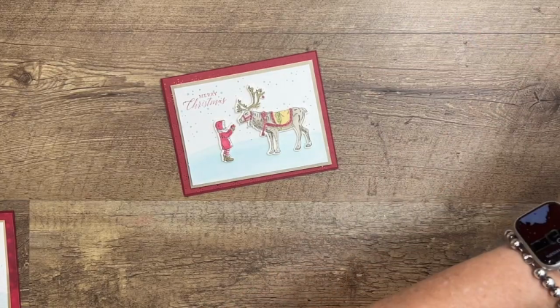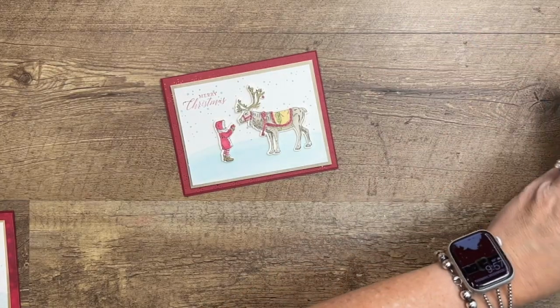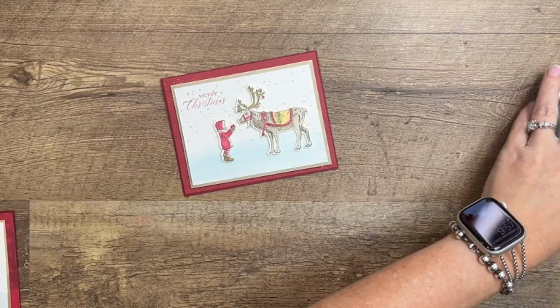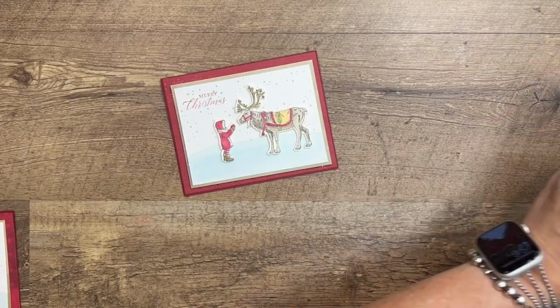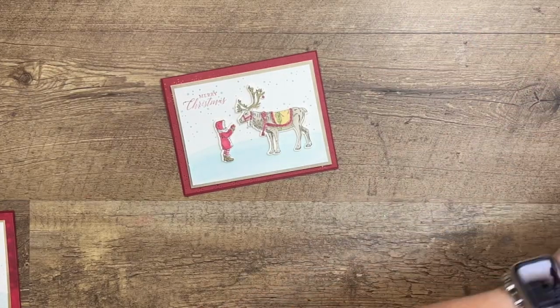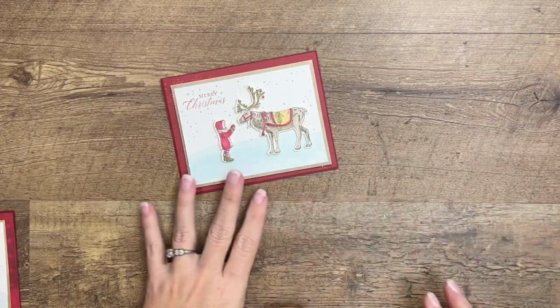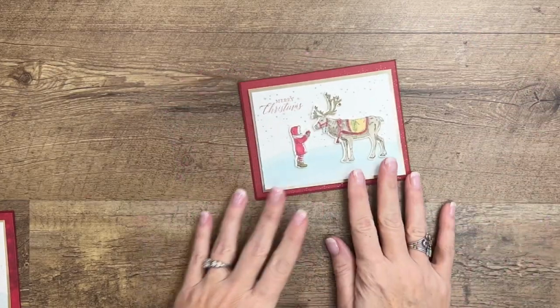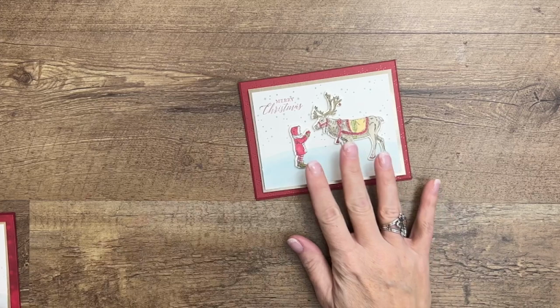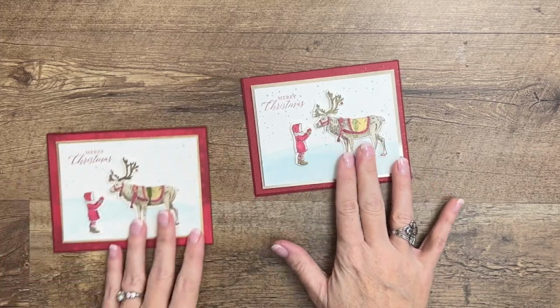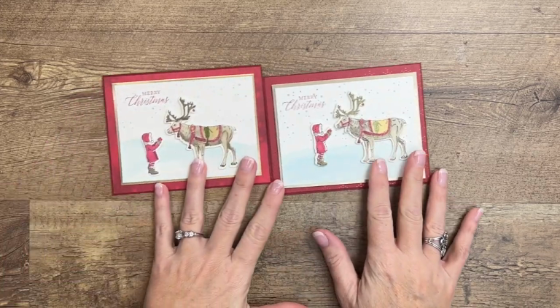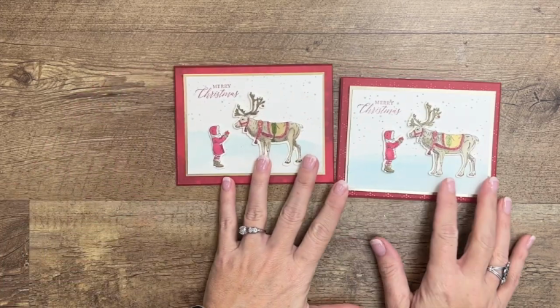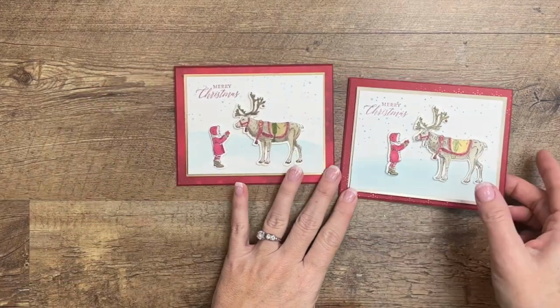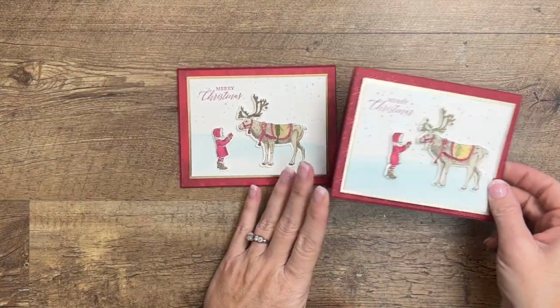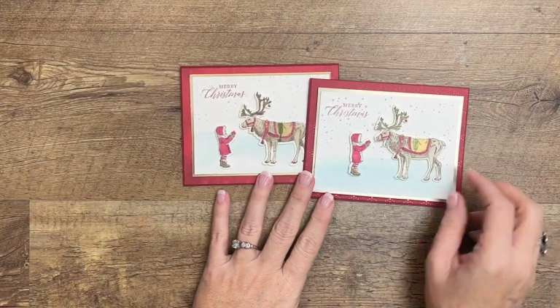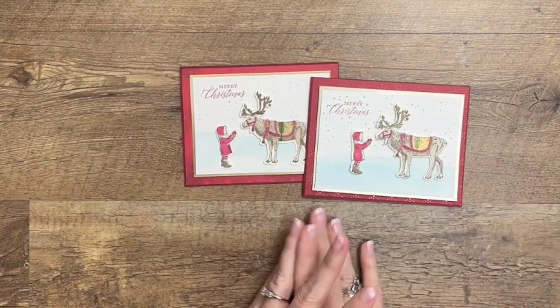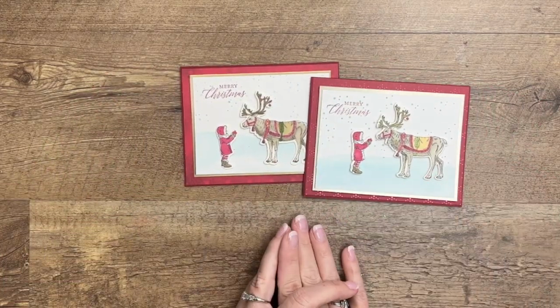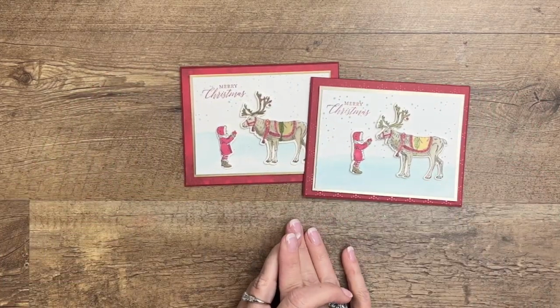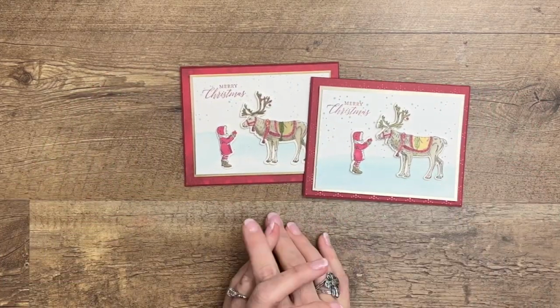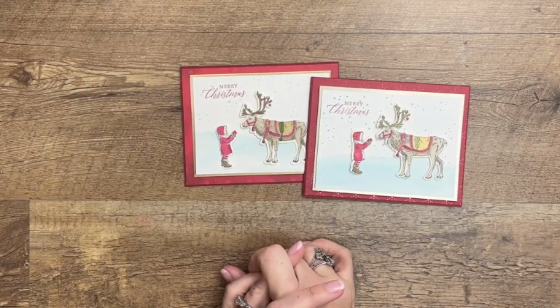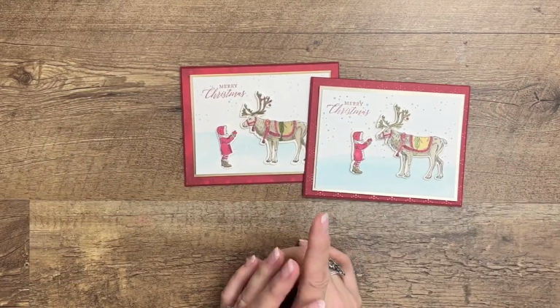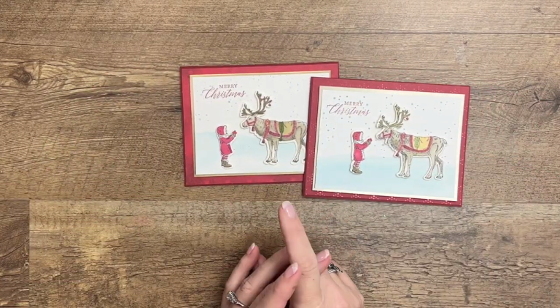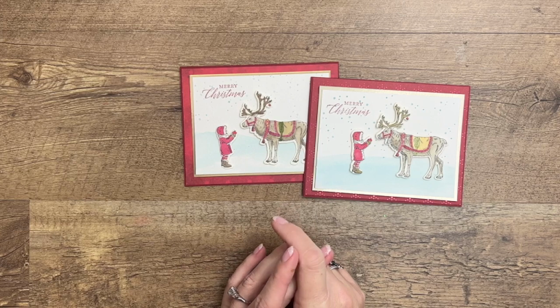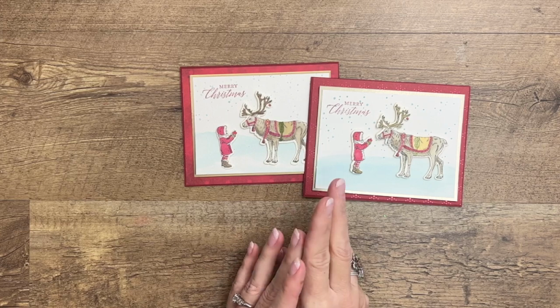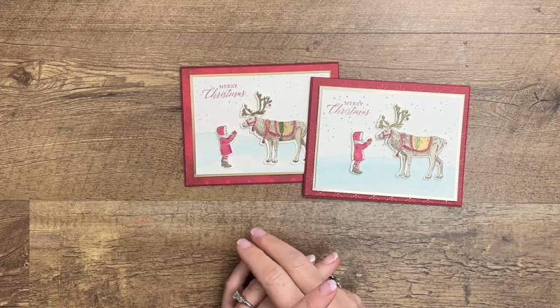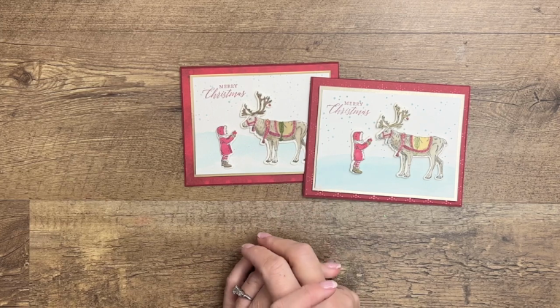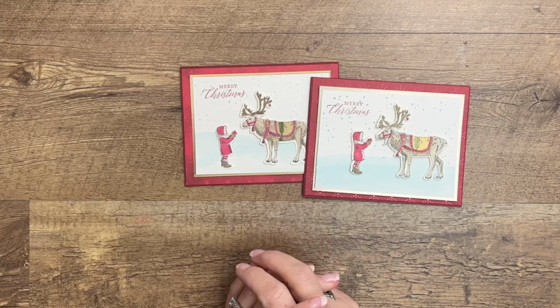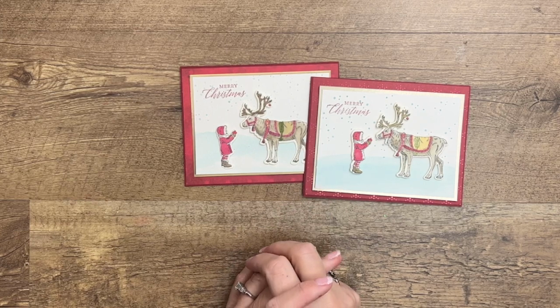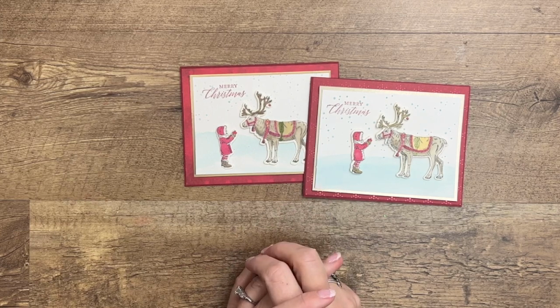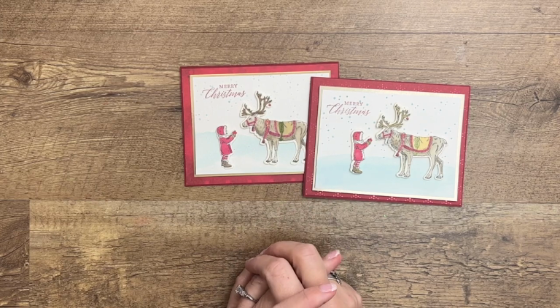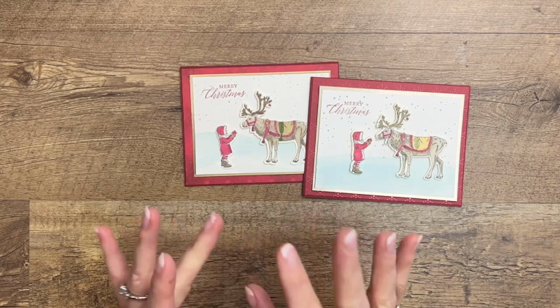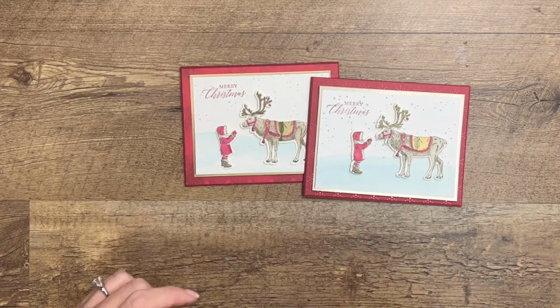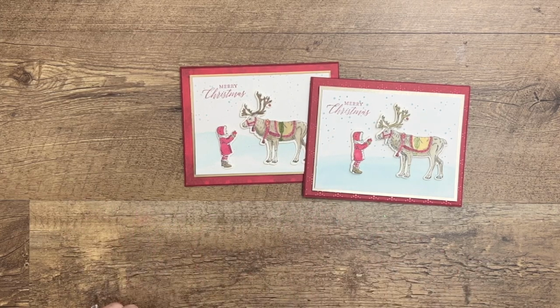There you go! I hope you feel inspired to use your Regal Reindeer stamp set. Please let me know if you have any questions, and stop back by my blog tomorrow for two more projects in my 12-day series. Thanks everybody, bye-bye!